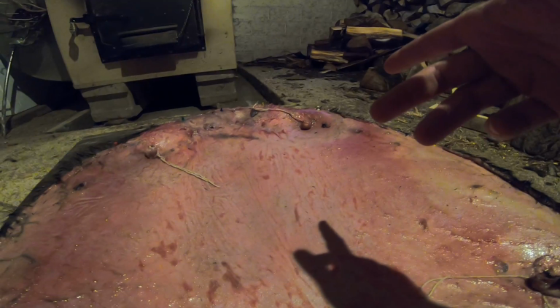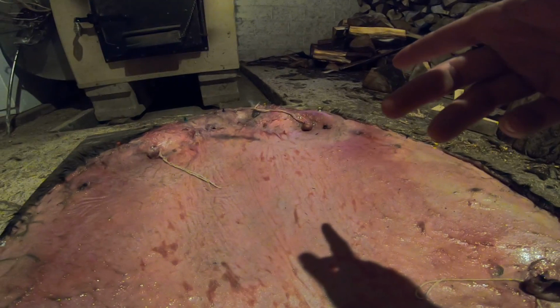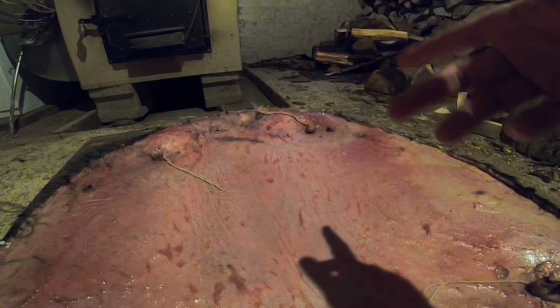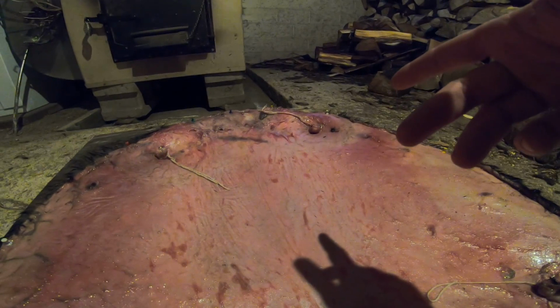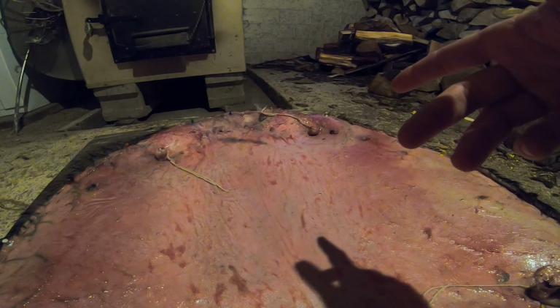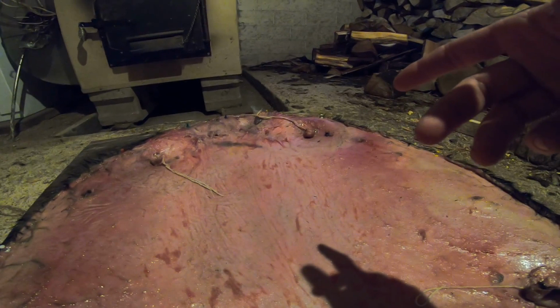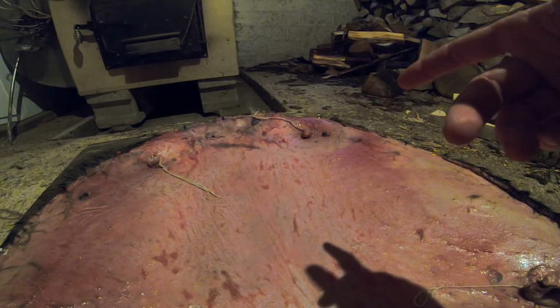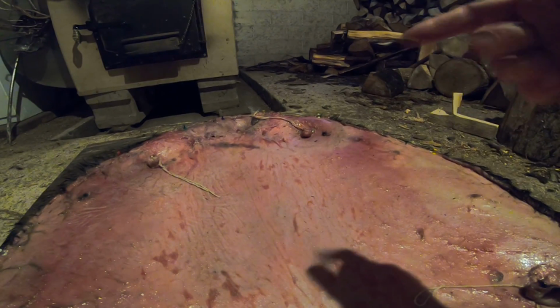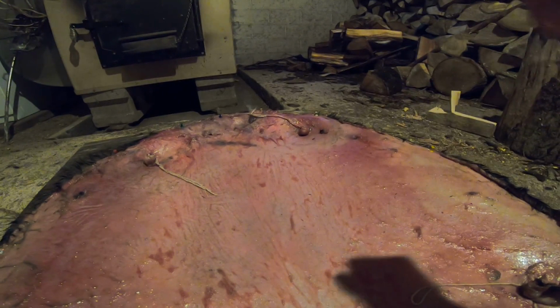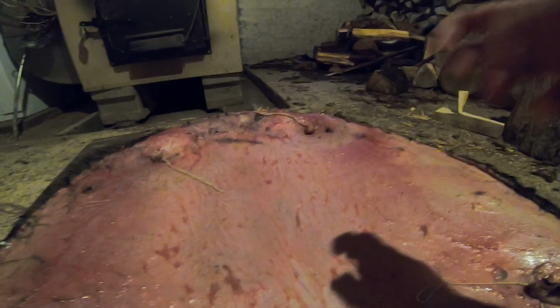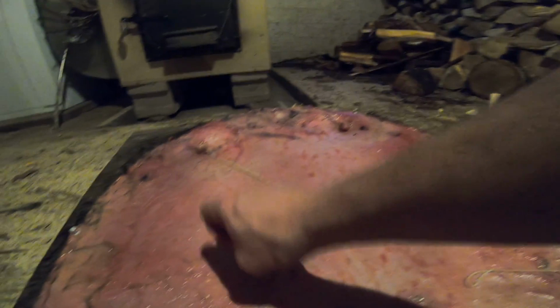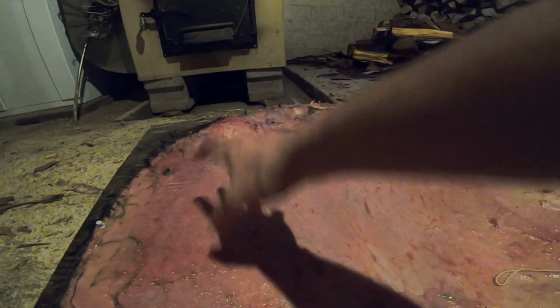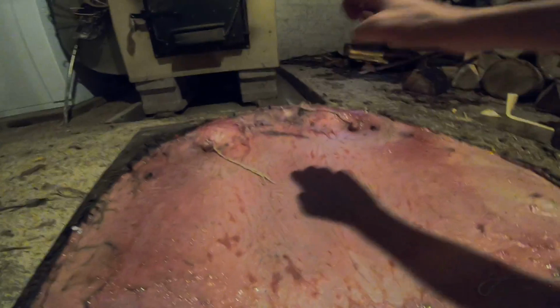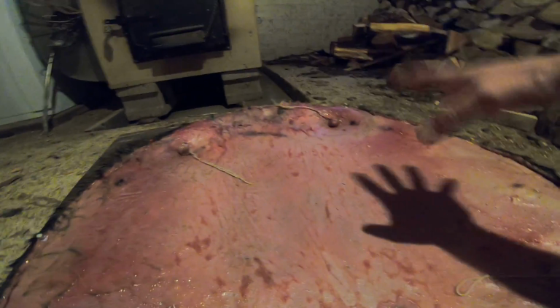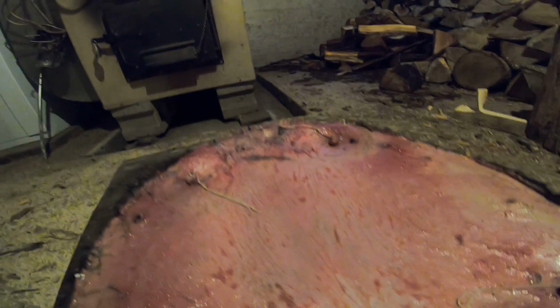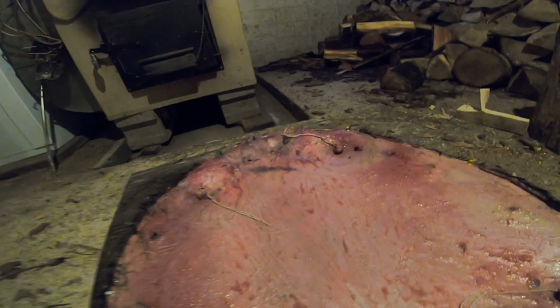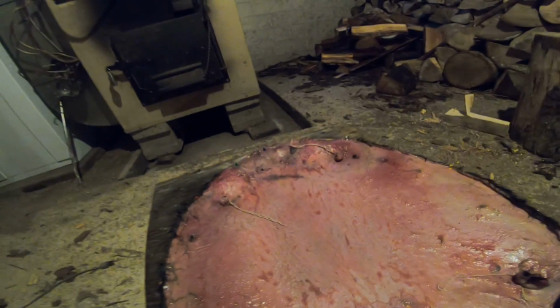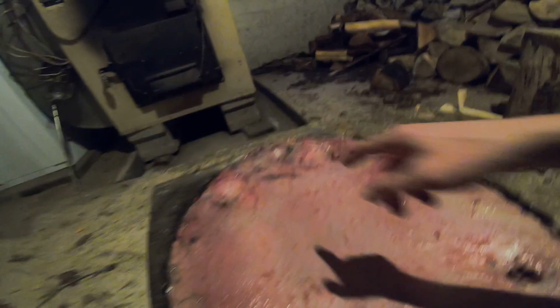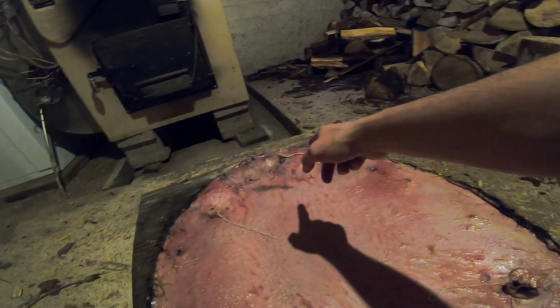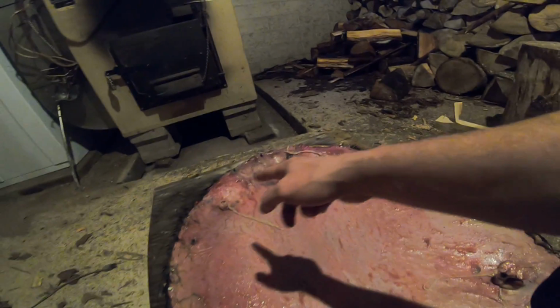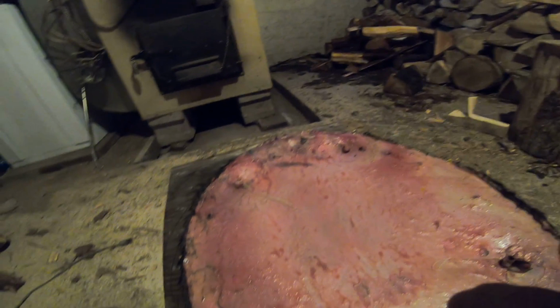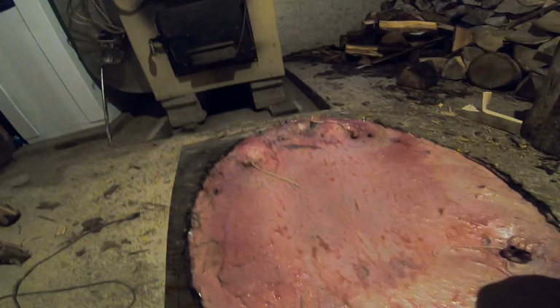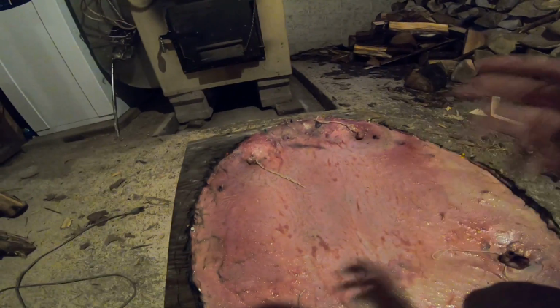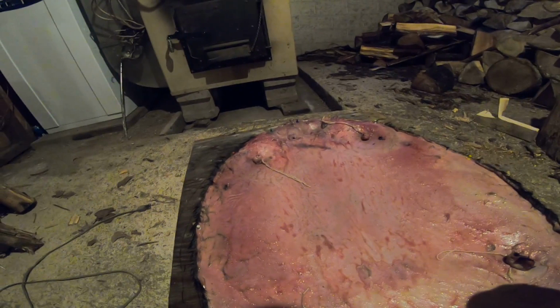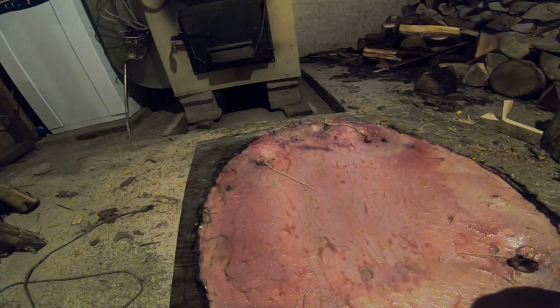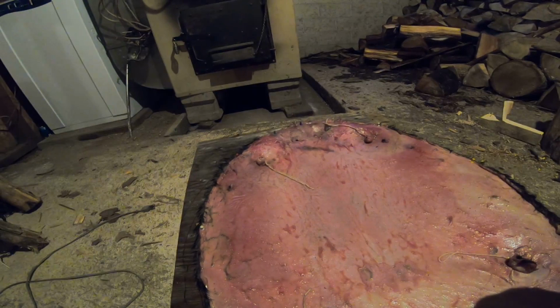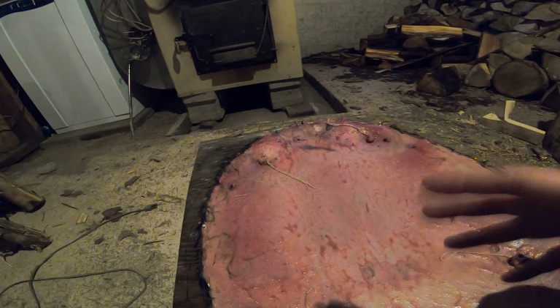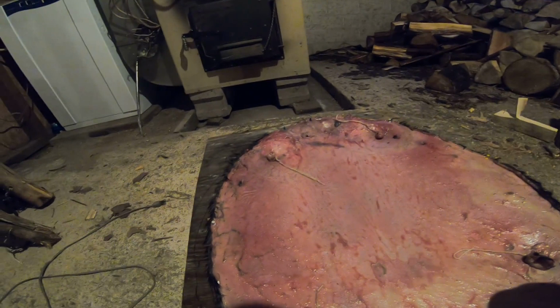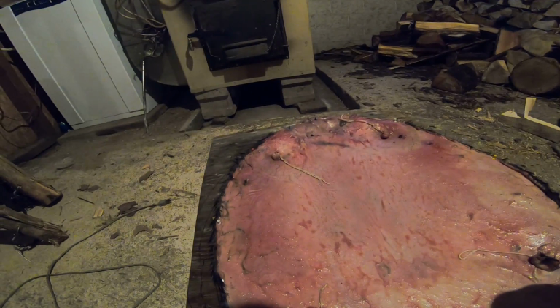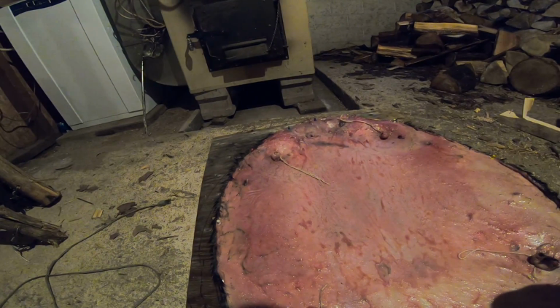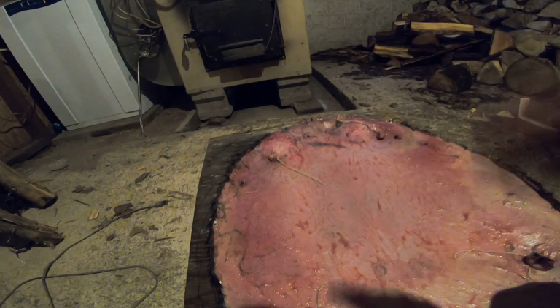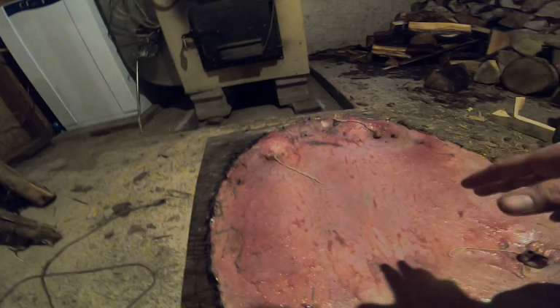In the springtime when the hair starts to come out, you start to see blotches on this side. I could have done a lot better up there — I thought I did better — but sometimes you just gotta do it. It's just time. The good news about the beaver pelts is that I got the tail not too bad.